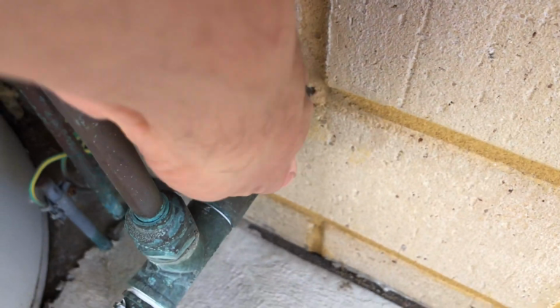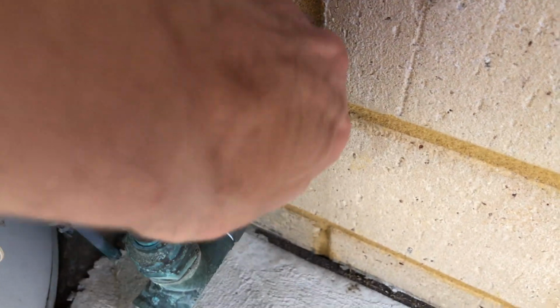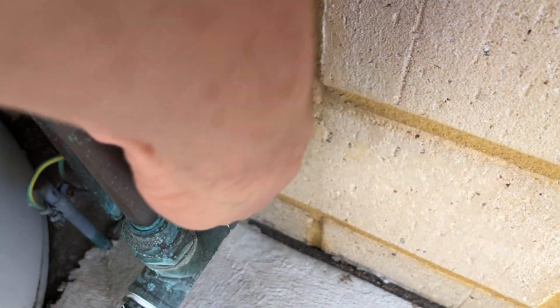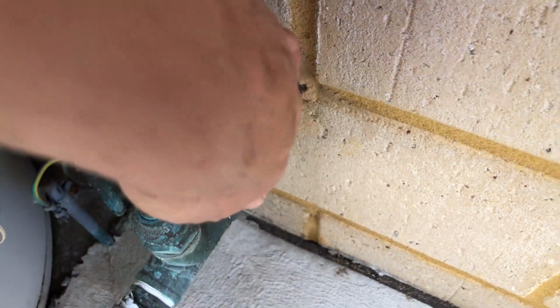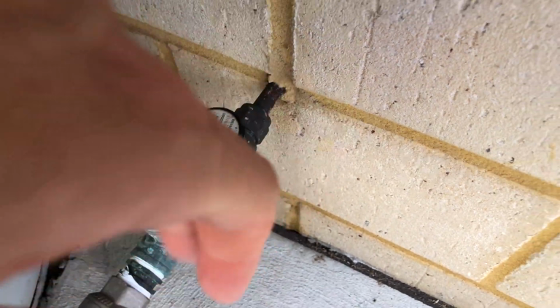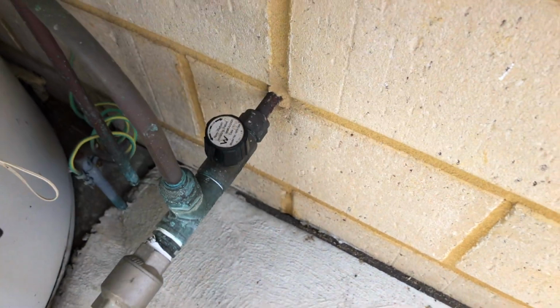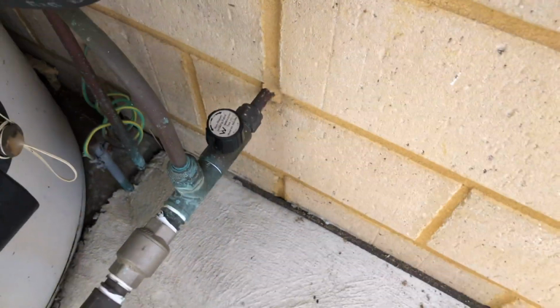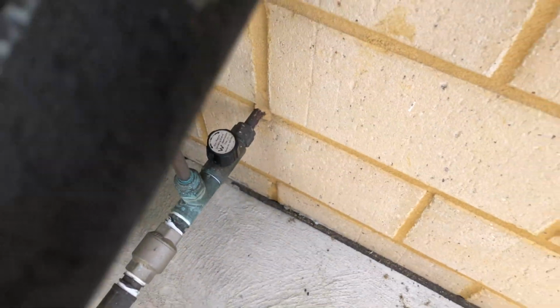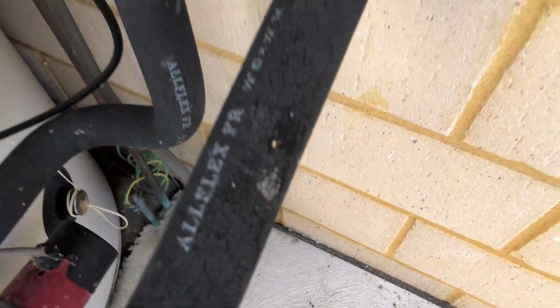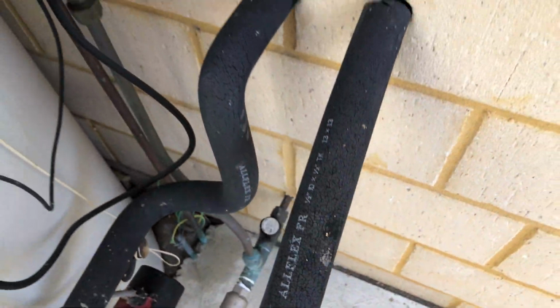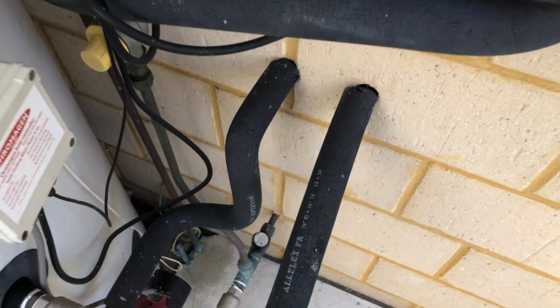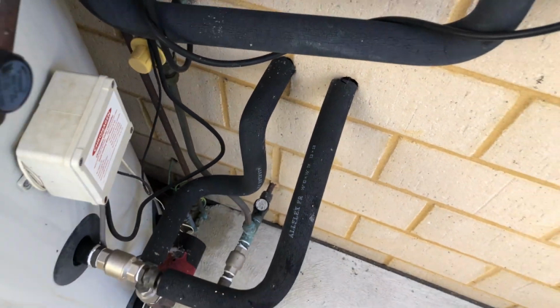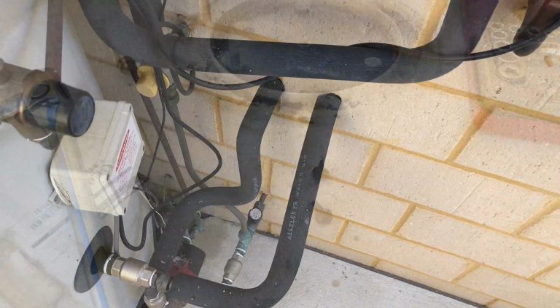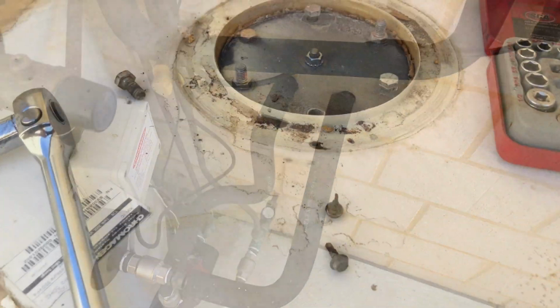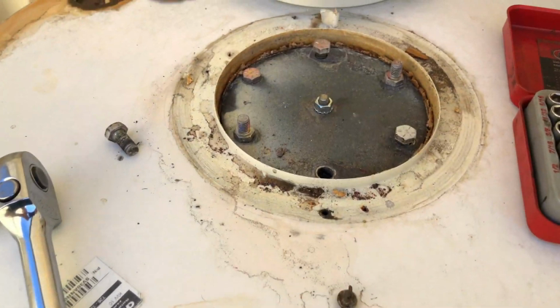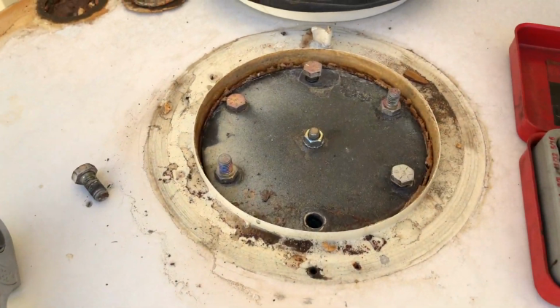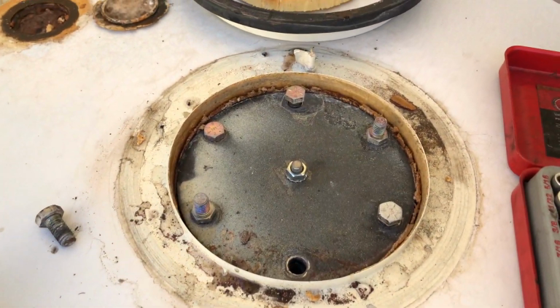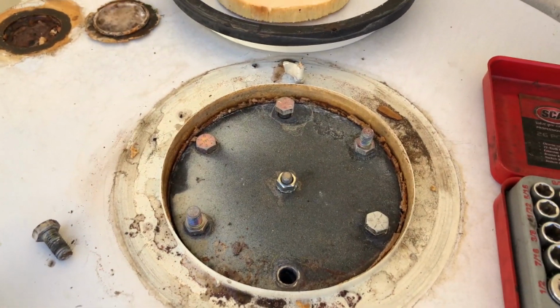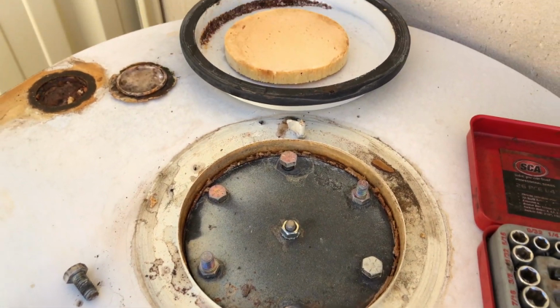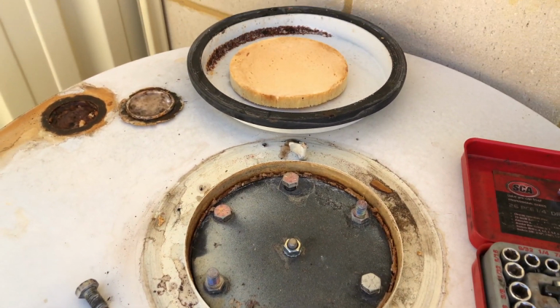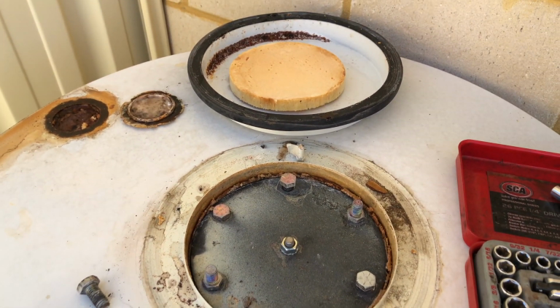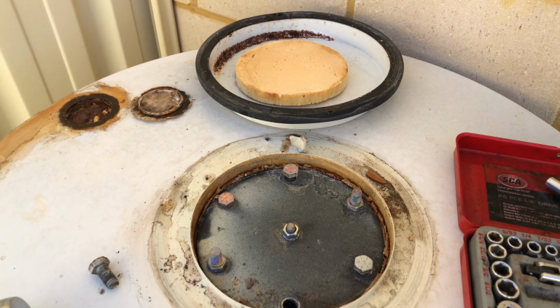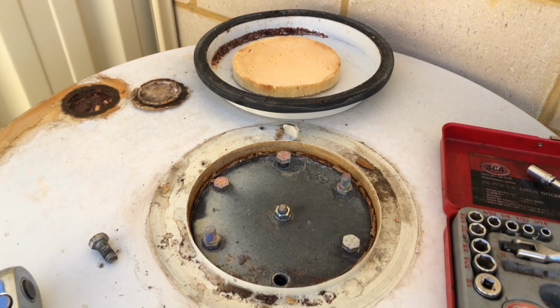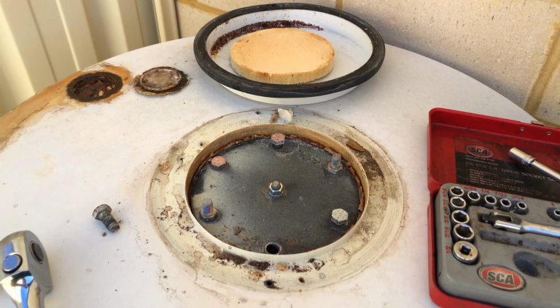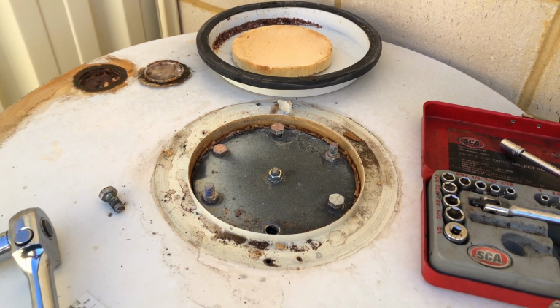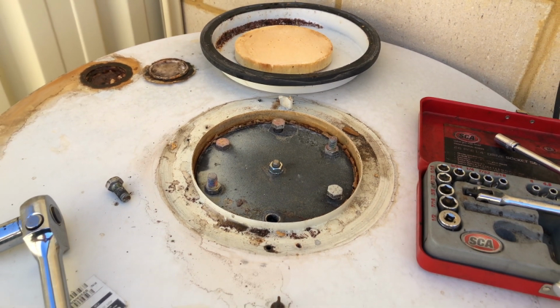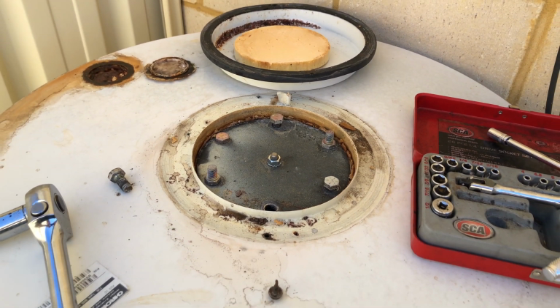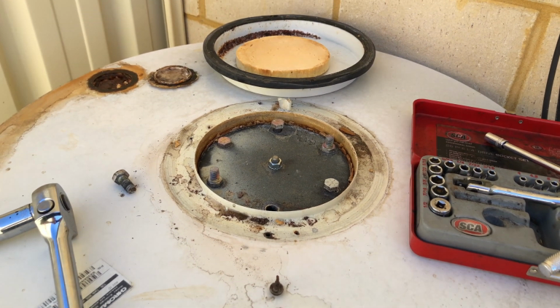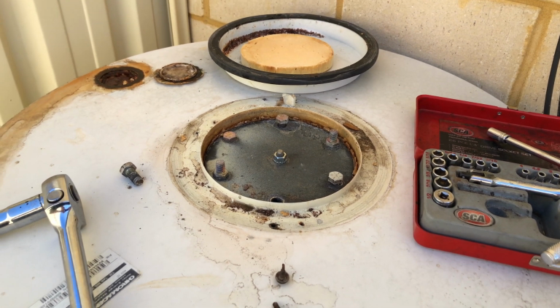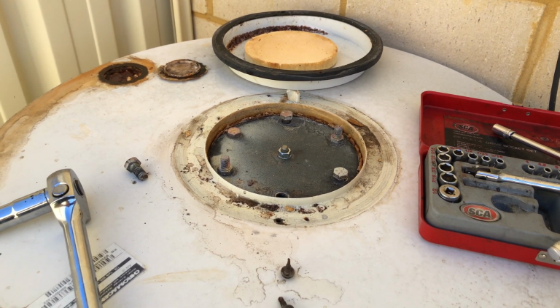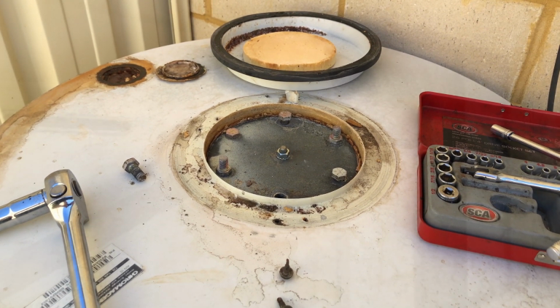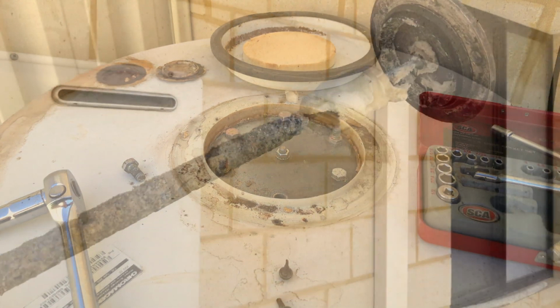I can't afford to replace the system yet, so I'm just going to do a bypass trick. But out of interest, I just wanted to have a look at the sacrificial anode.